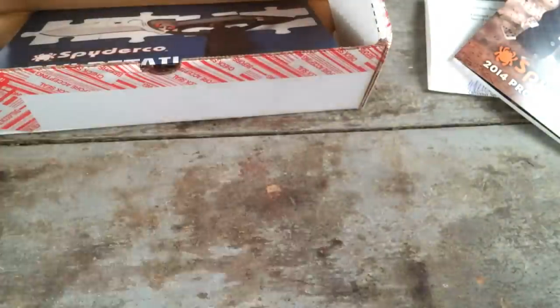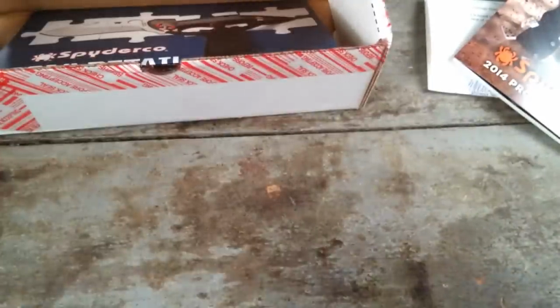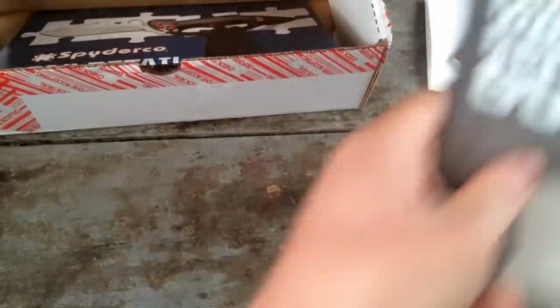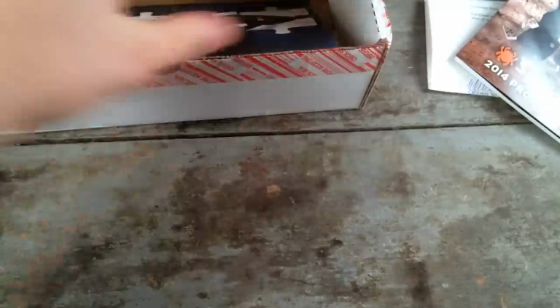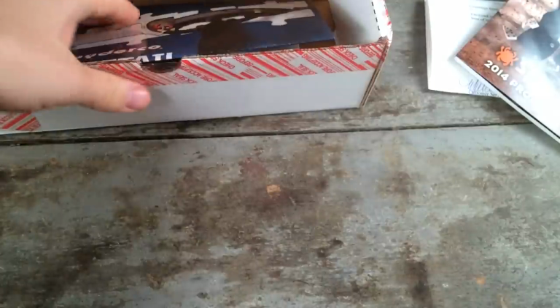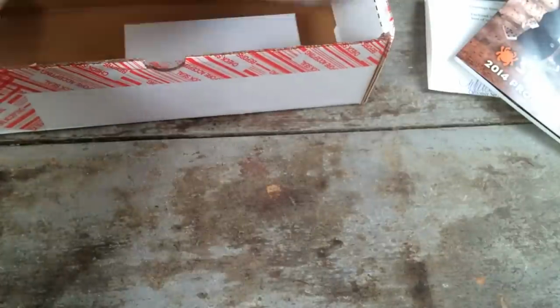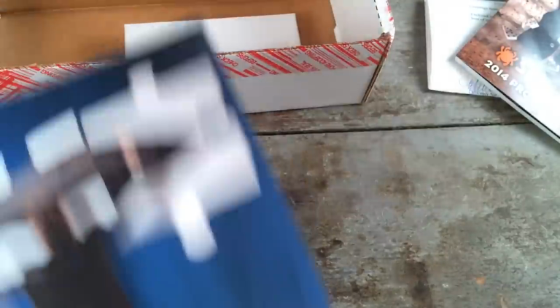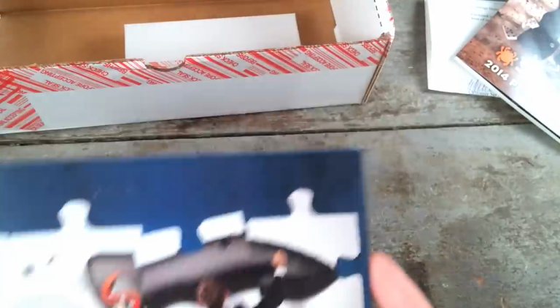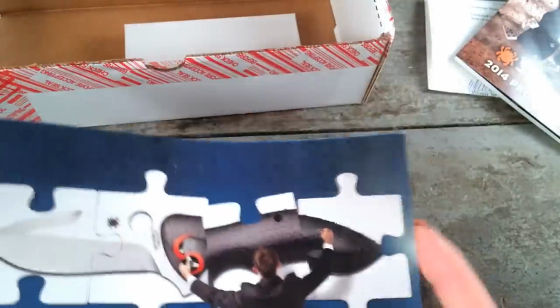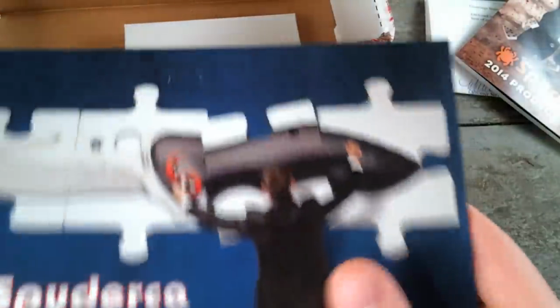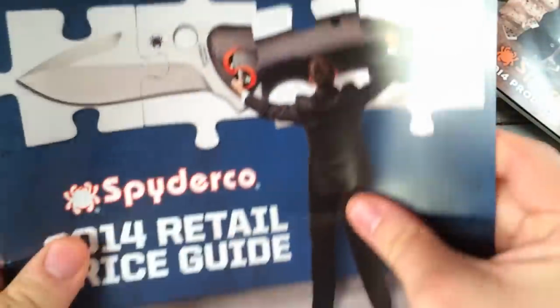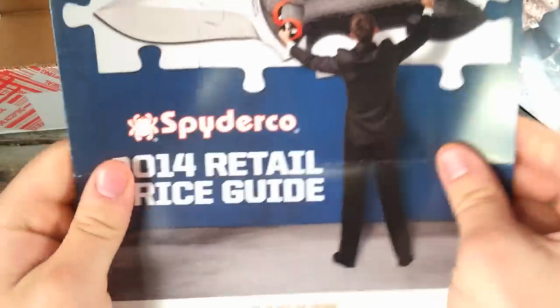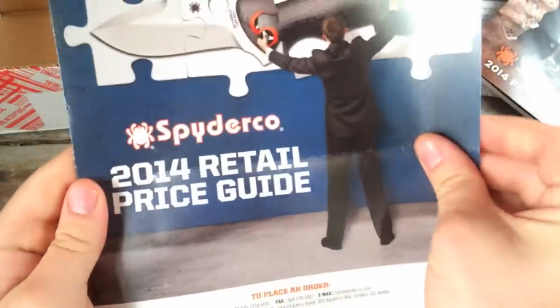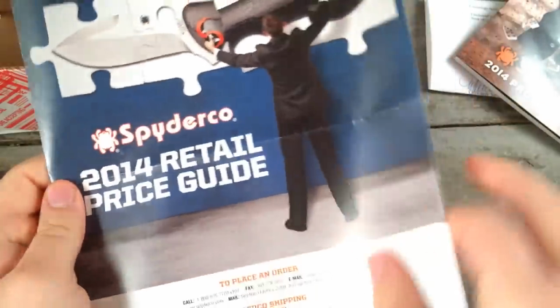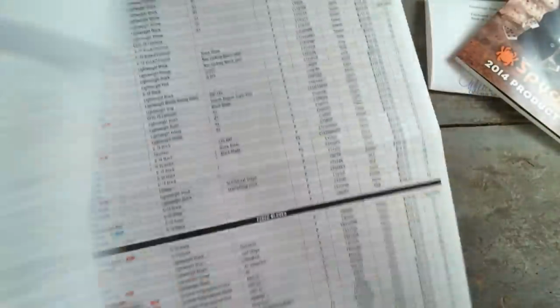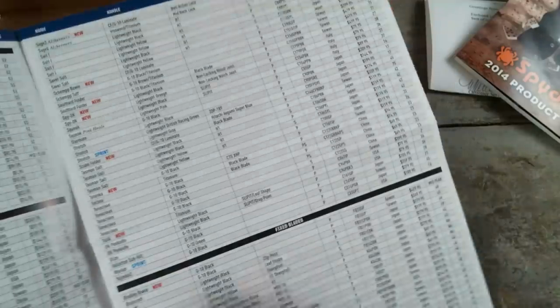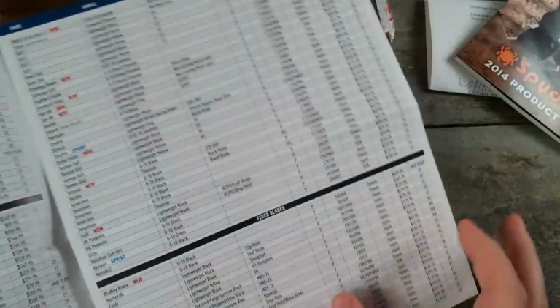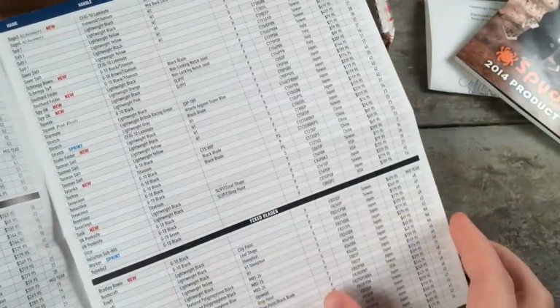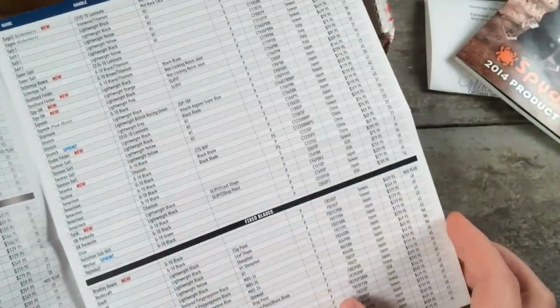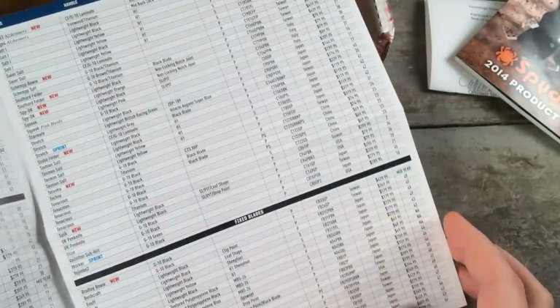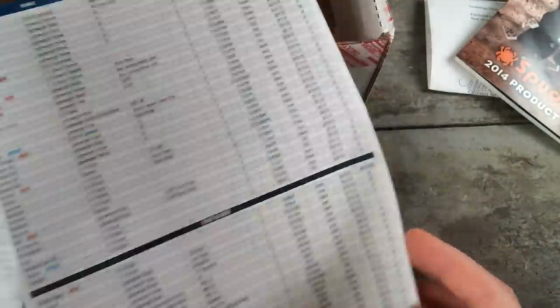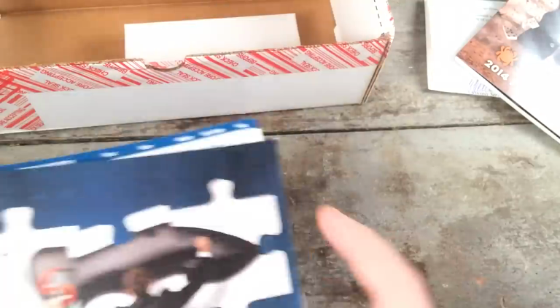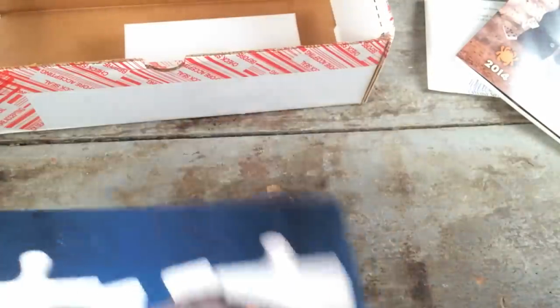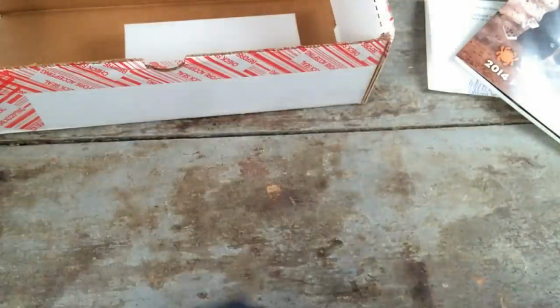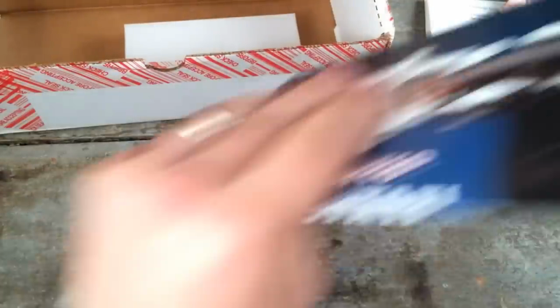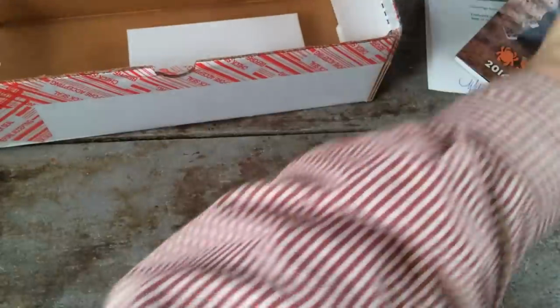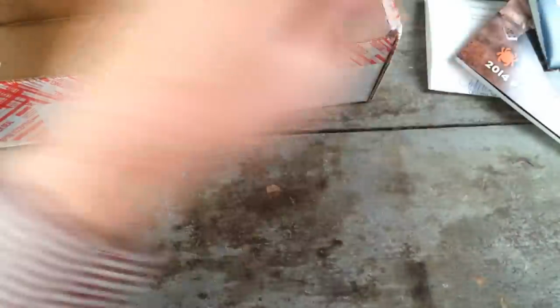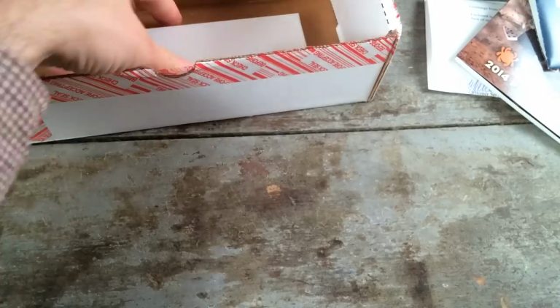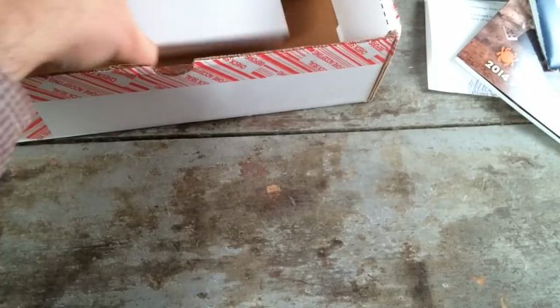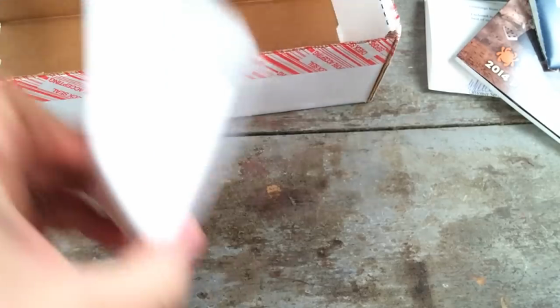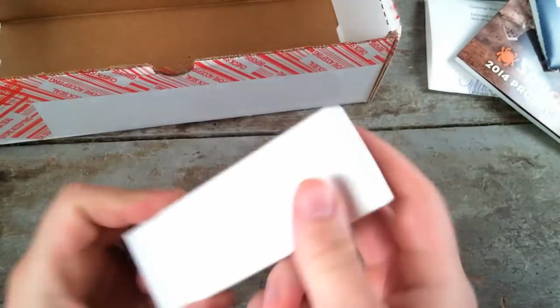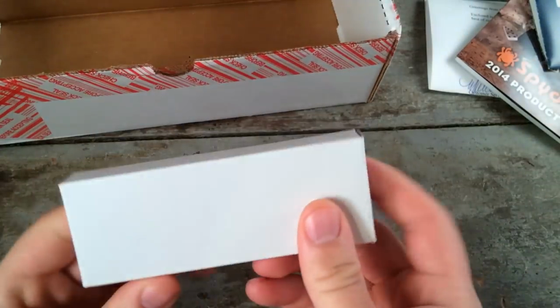There is also a price guide, which honestly I was a little surprised they sent — retail prices to me. I'm not sure why that would be of importance. And then they sent the knife. Here it is: the Clipit Rescue.